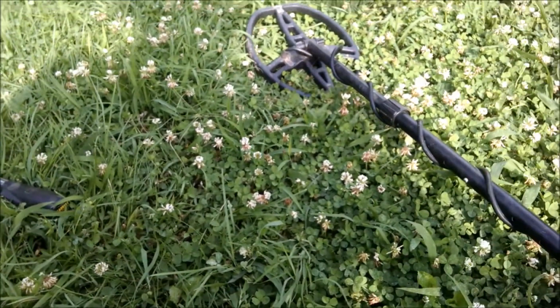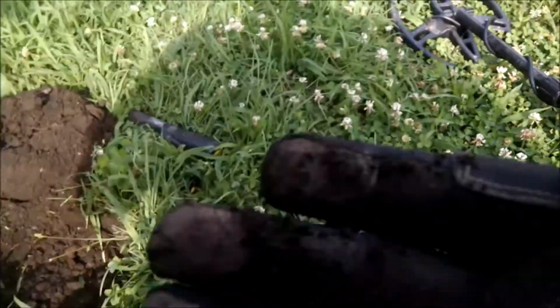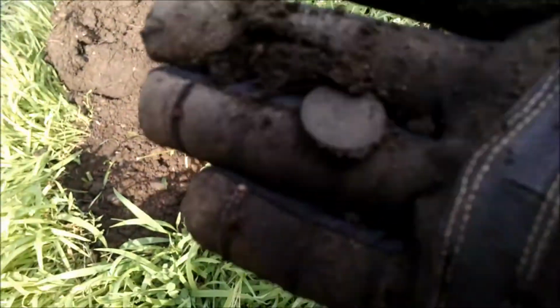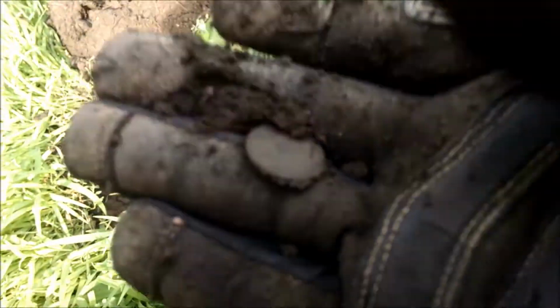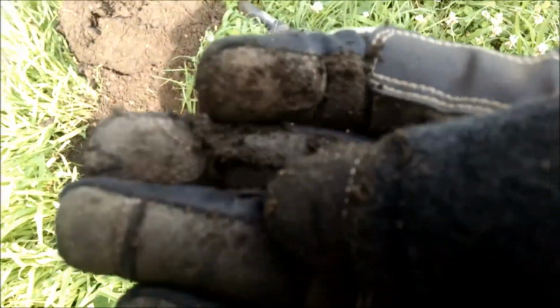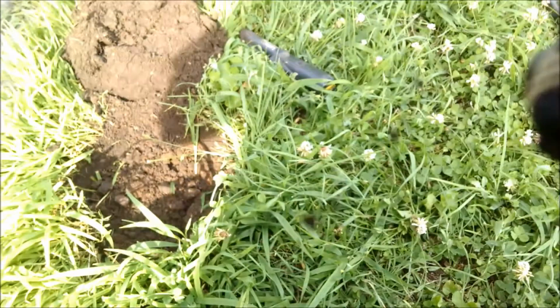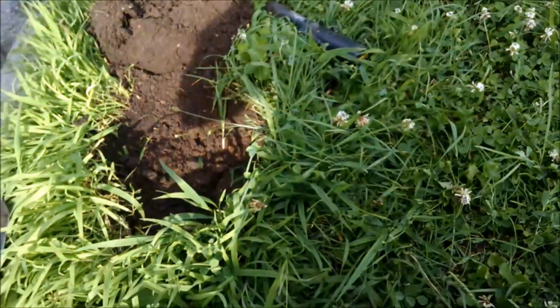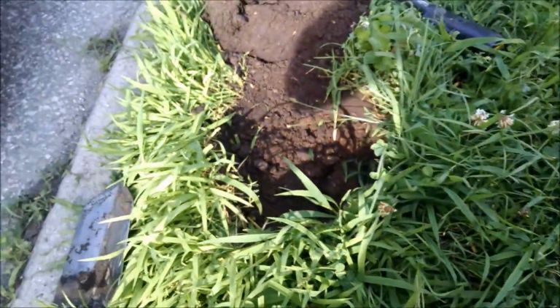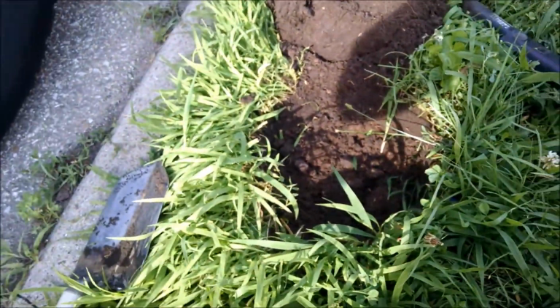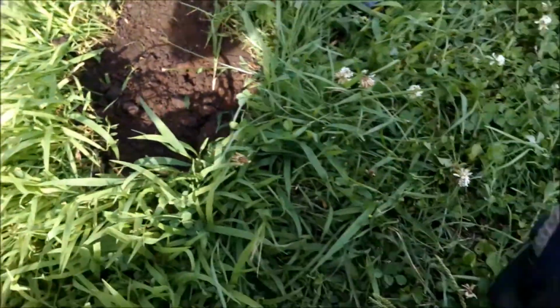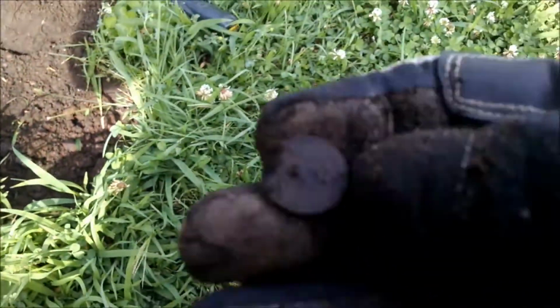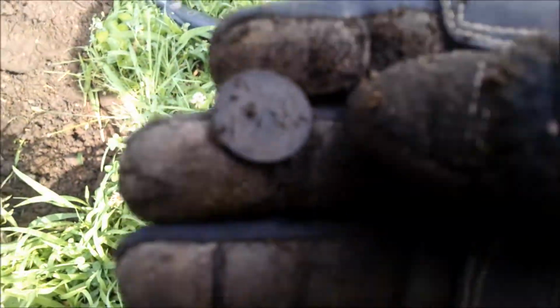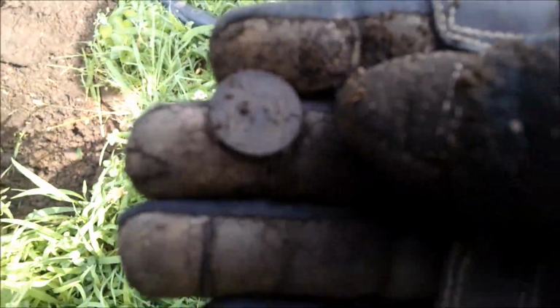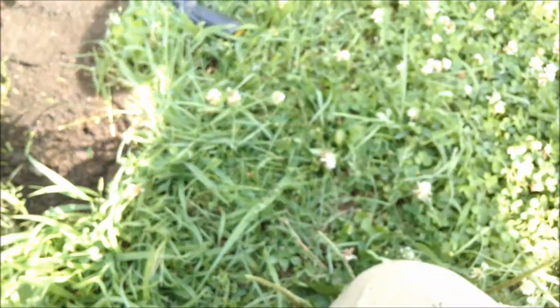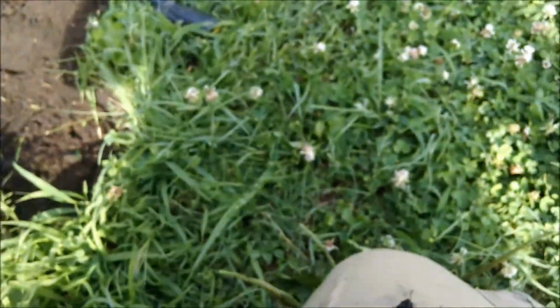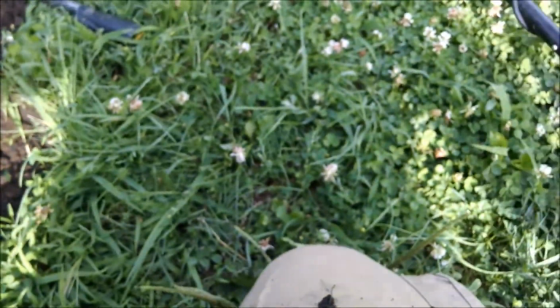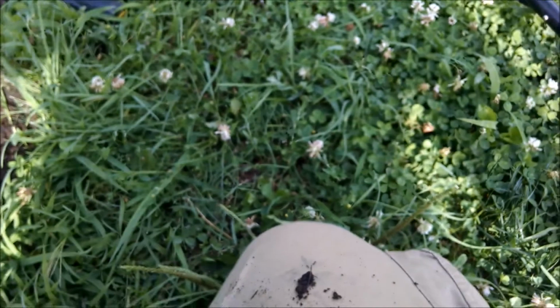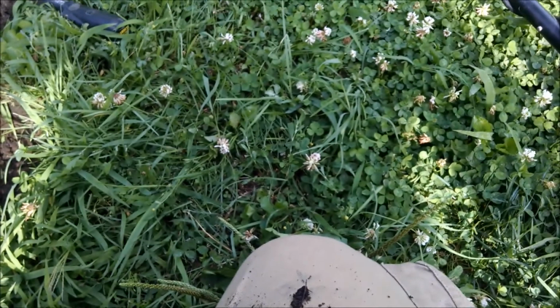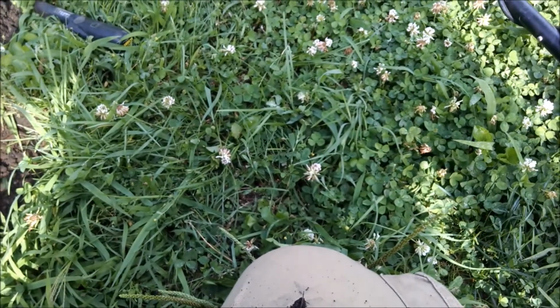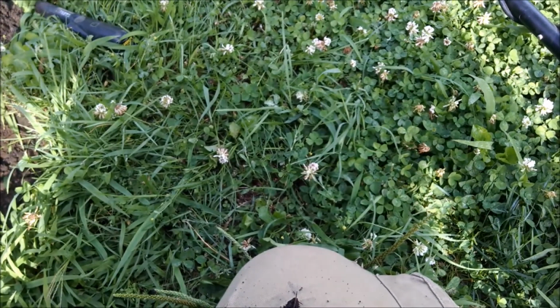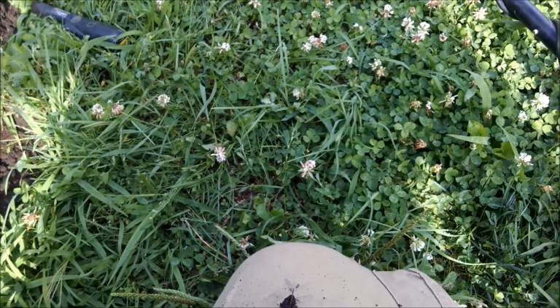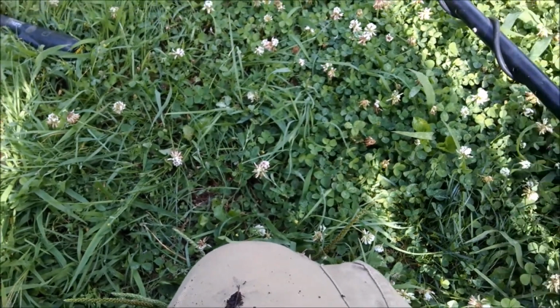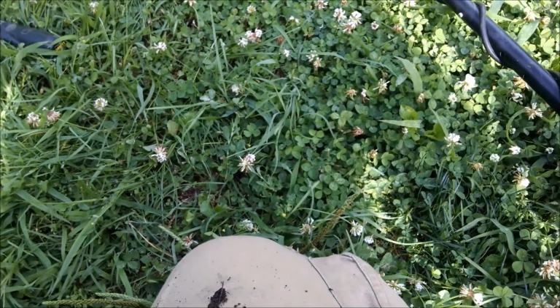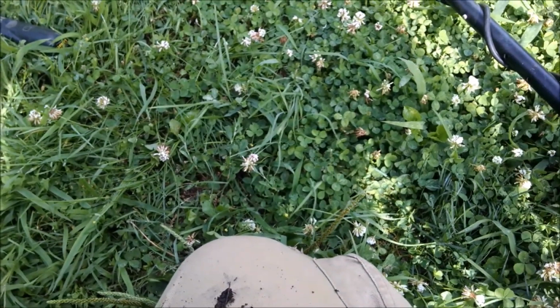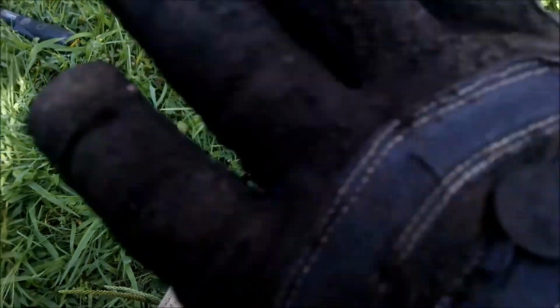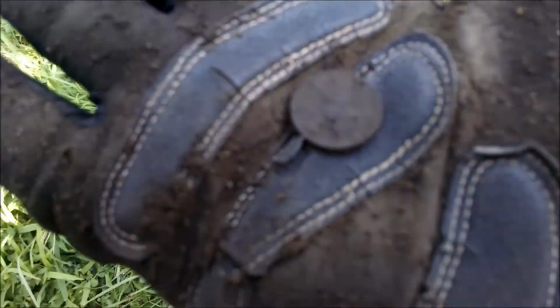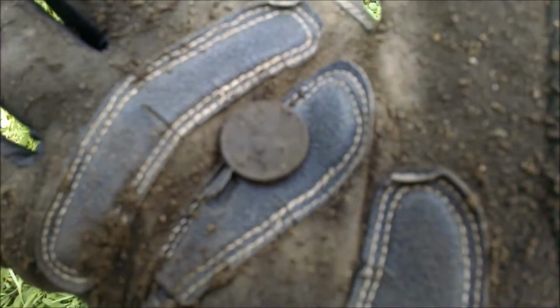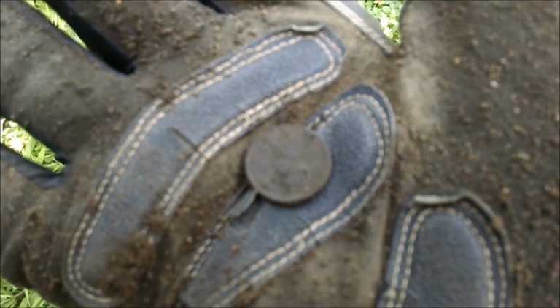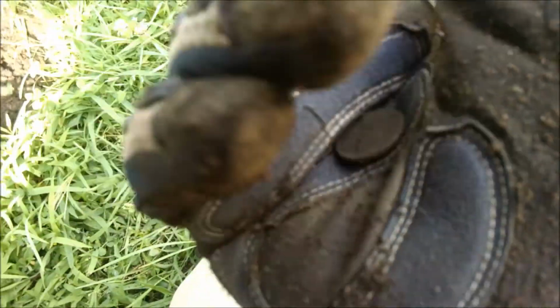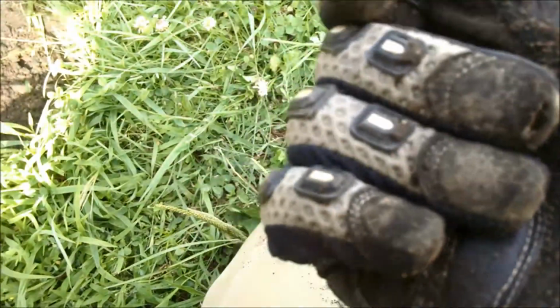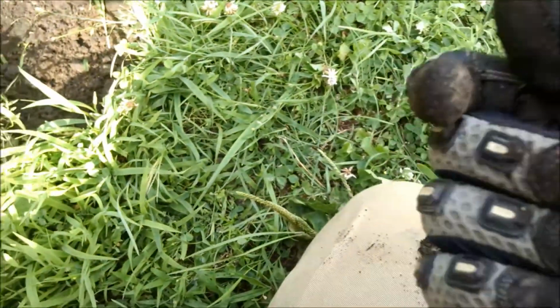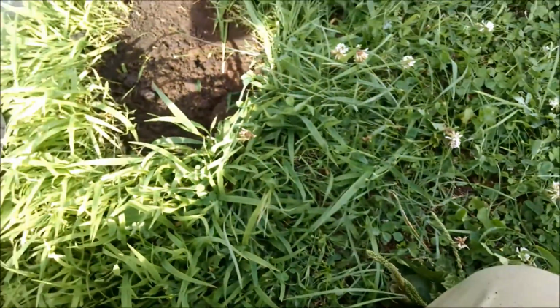That is another wheat penny. I'll get the date later. Cool — see if there's more.